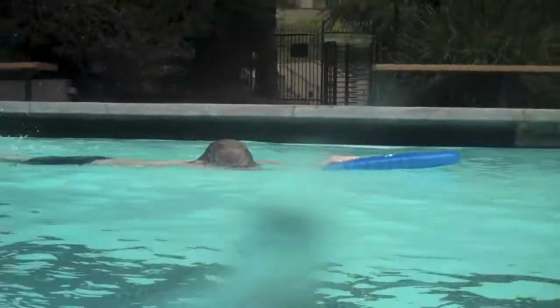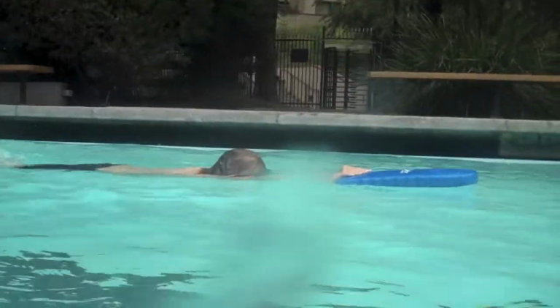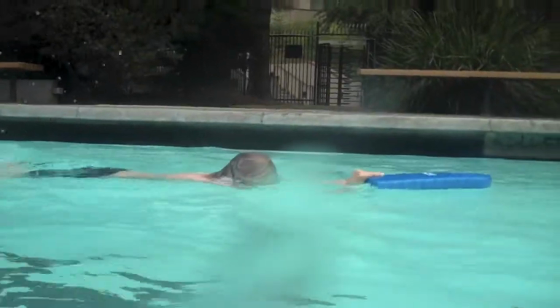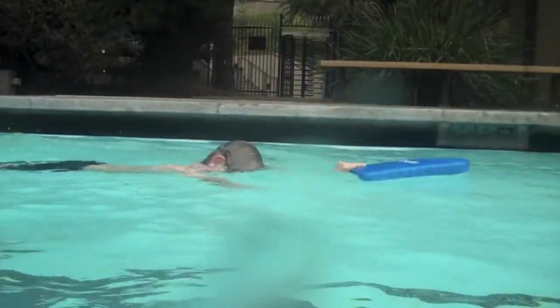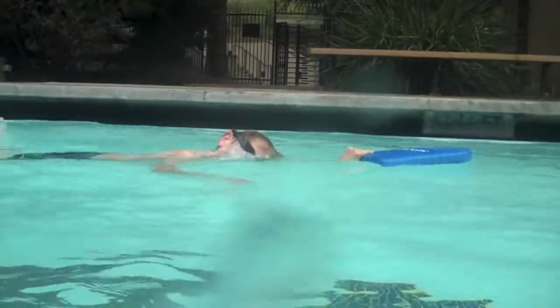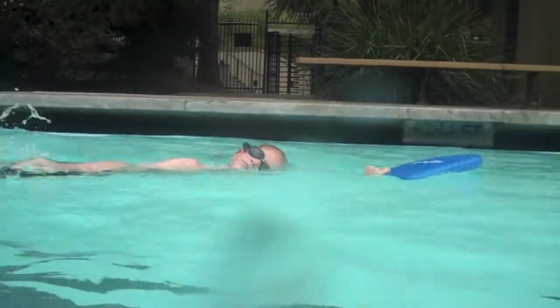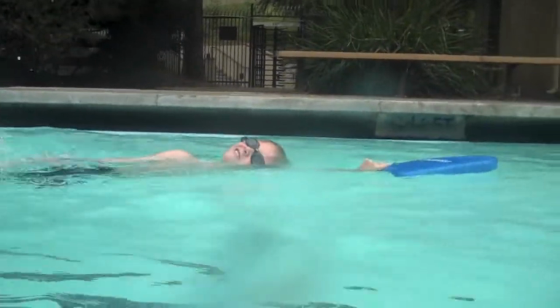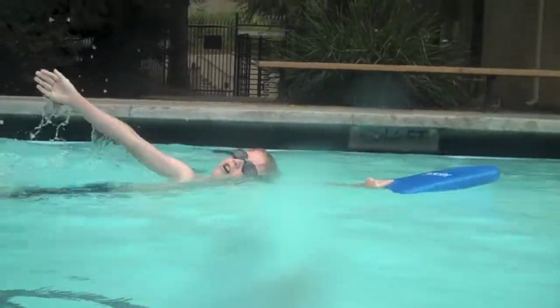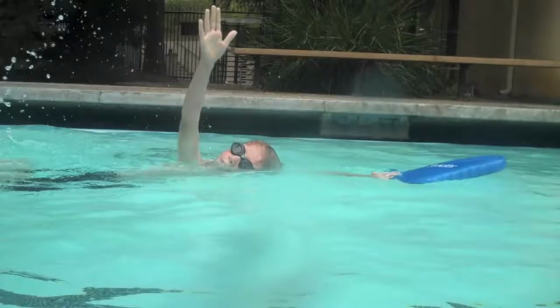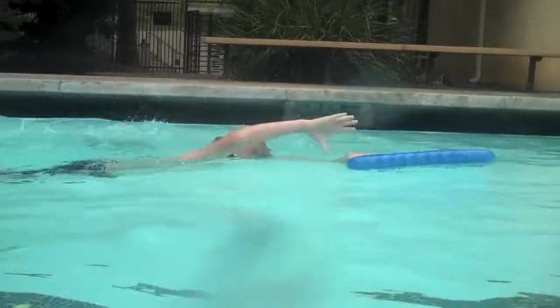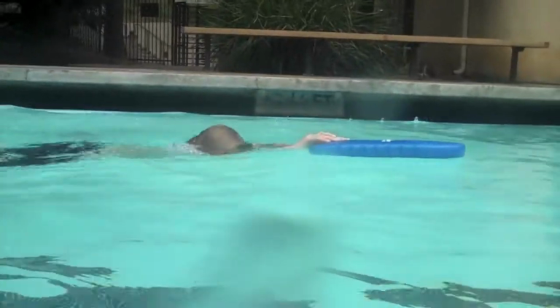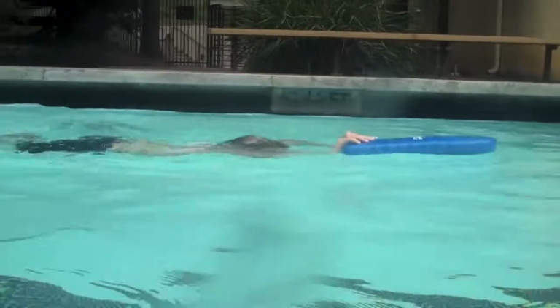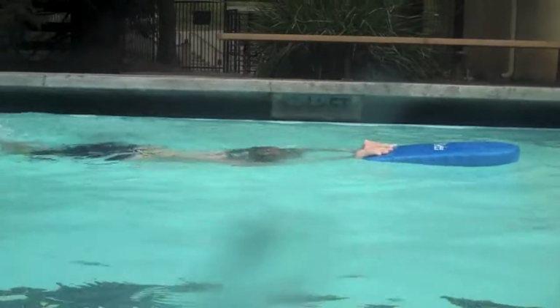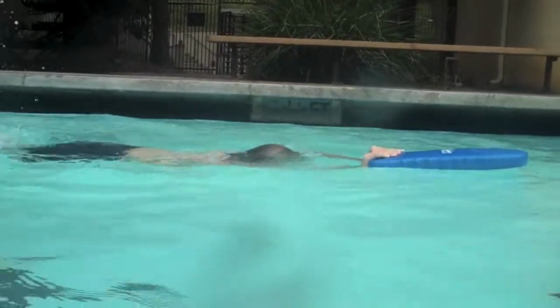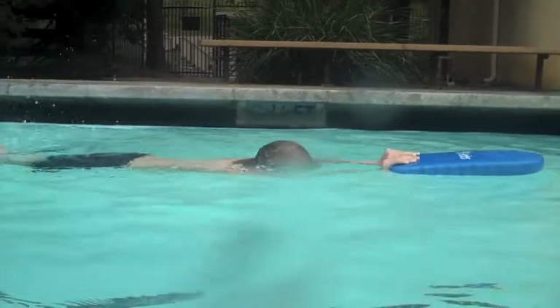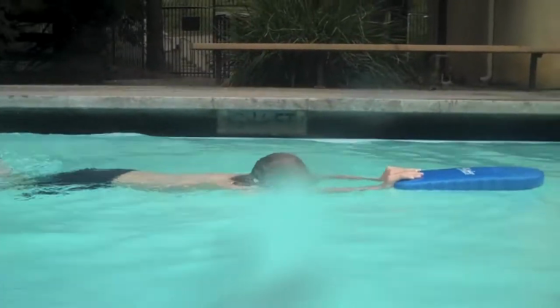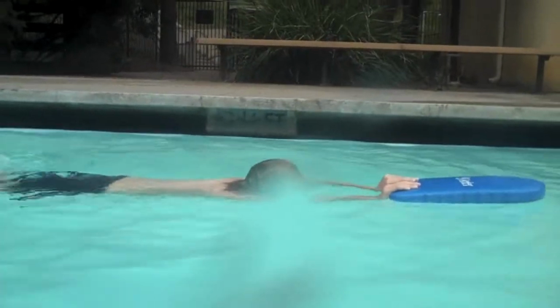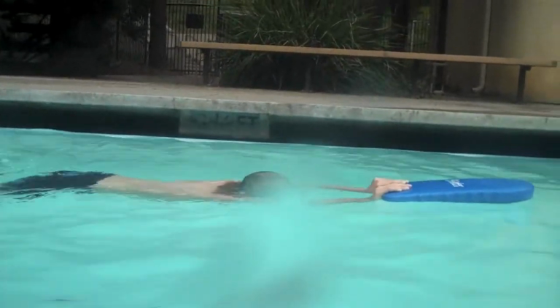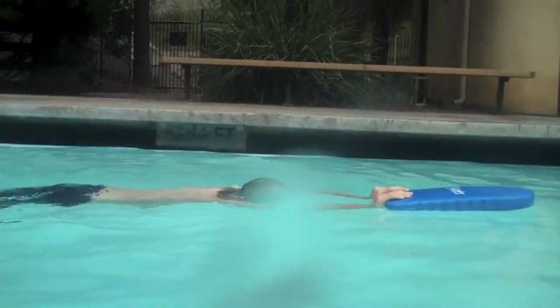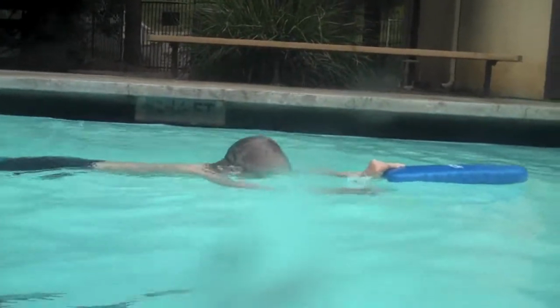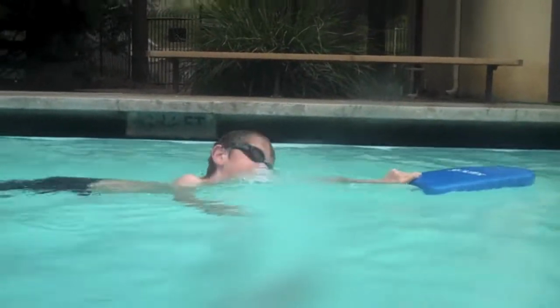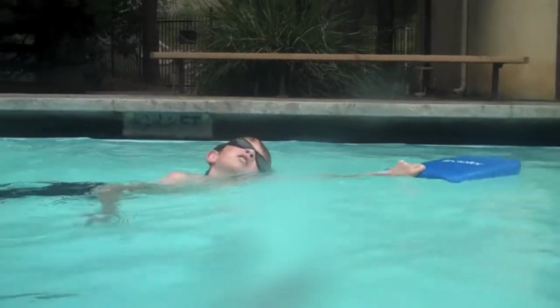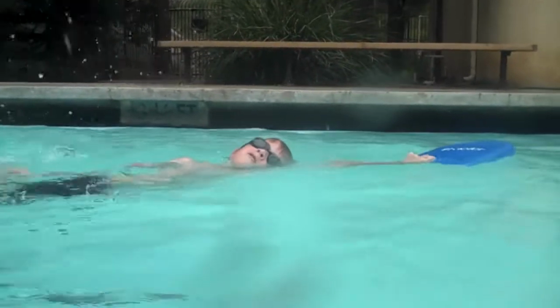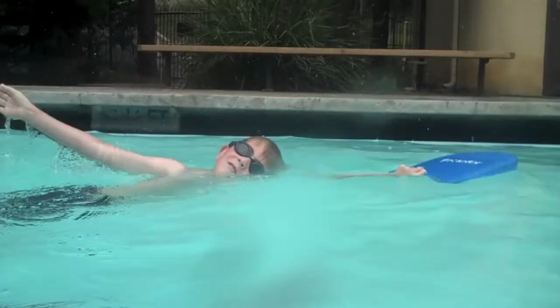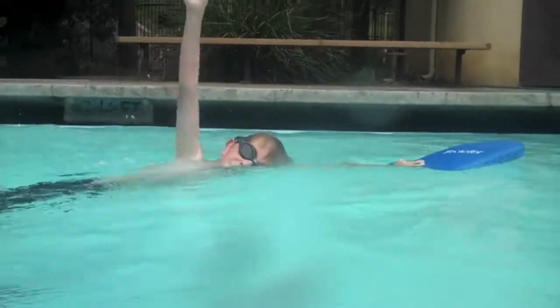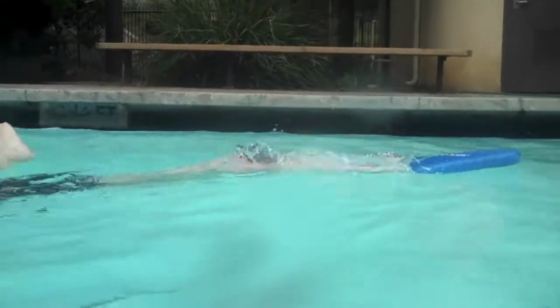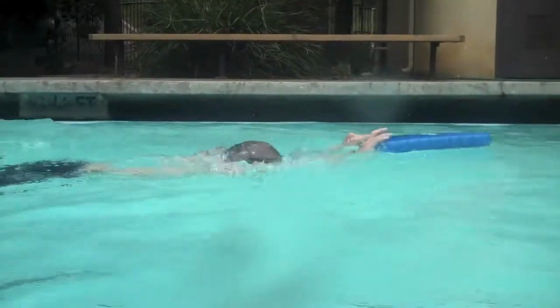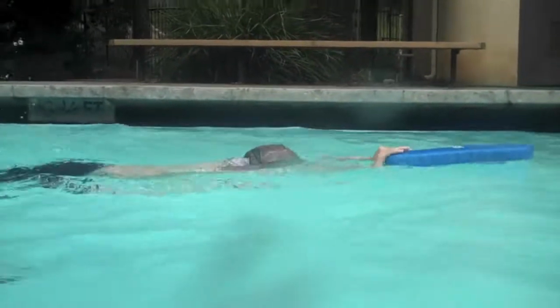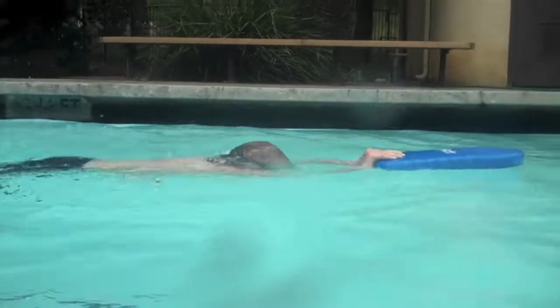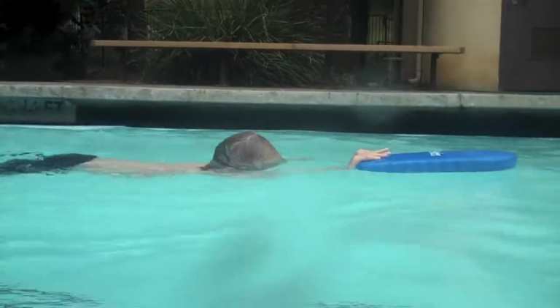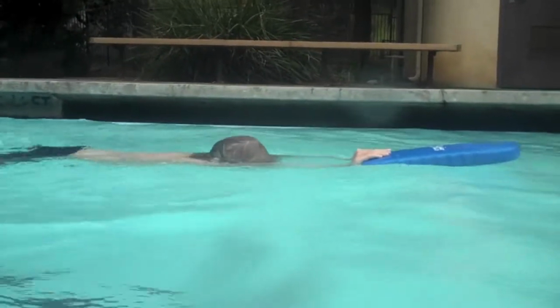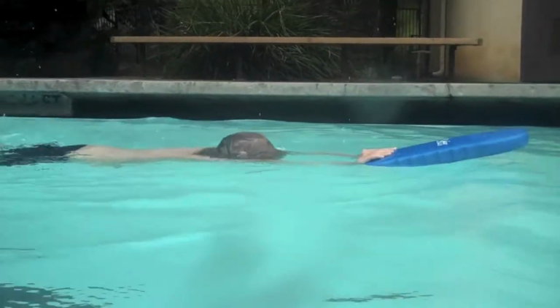So let's say you're going to breathe to the right — you keep that left ear in the water. Much flatter. That looks great. Head is down. You're going to take a breath. Nice. Exceptional.